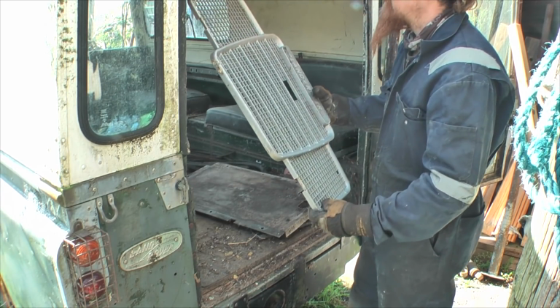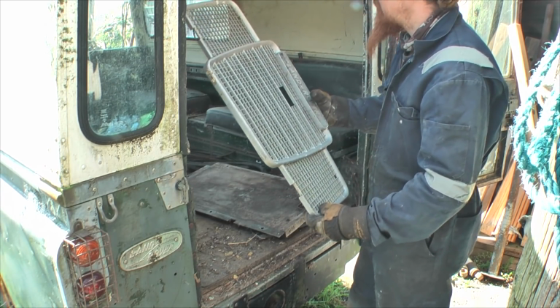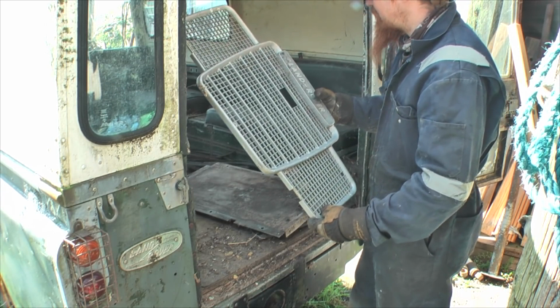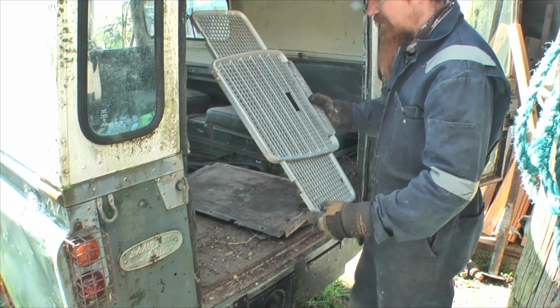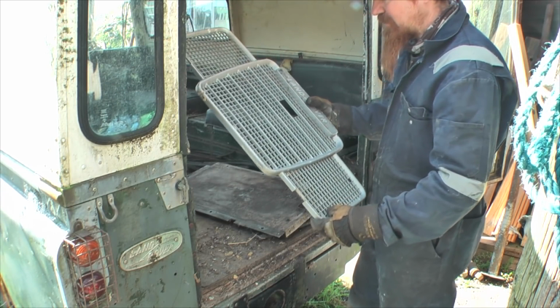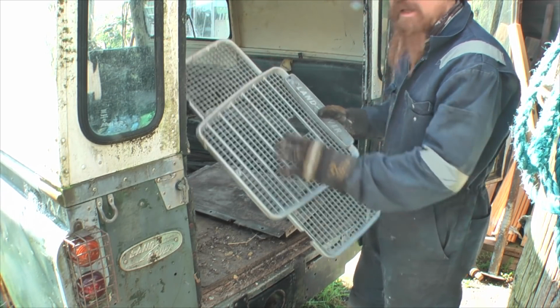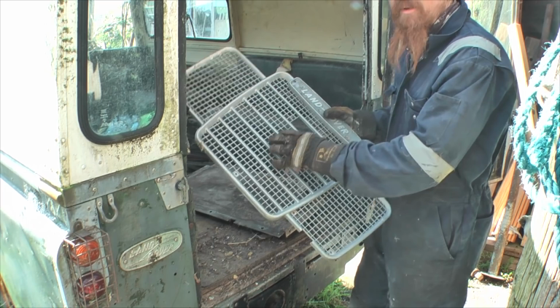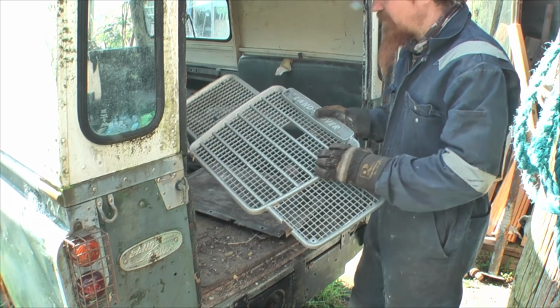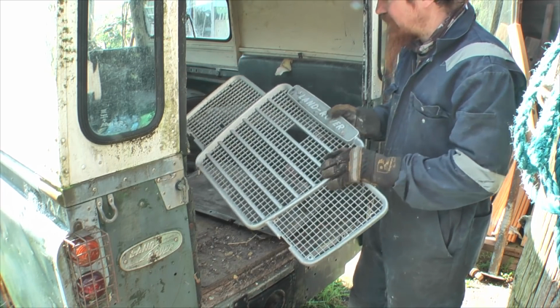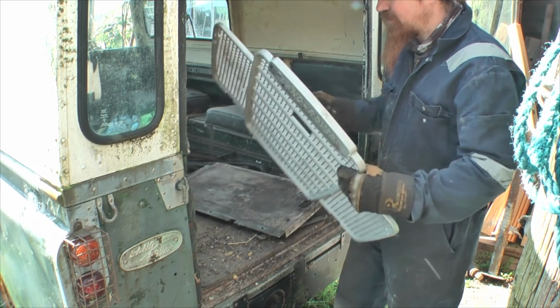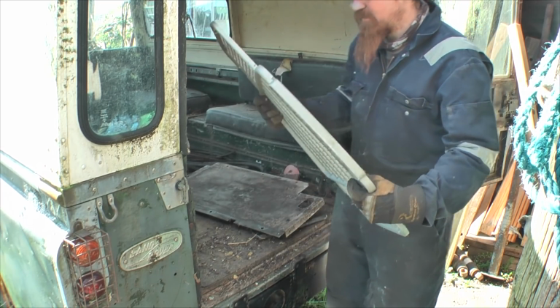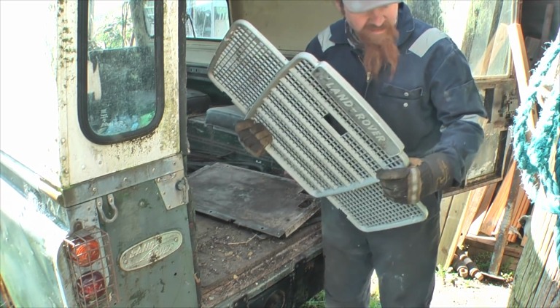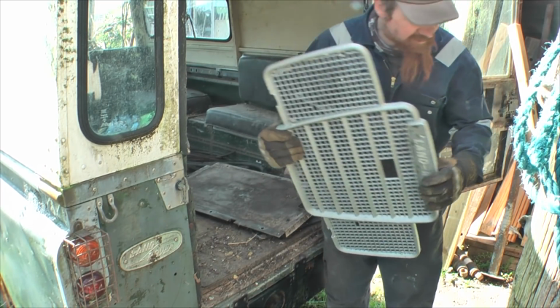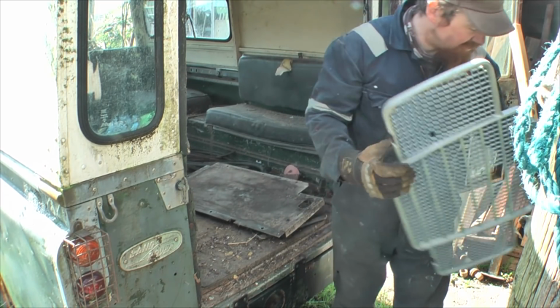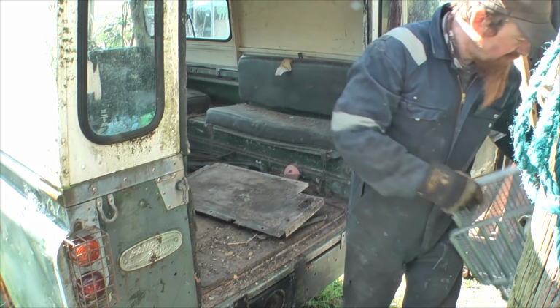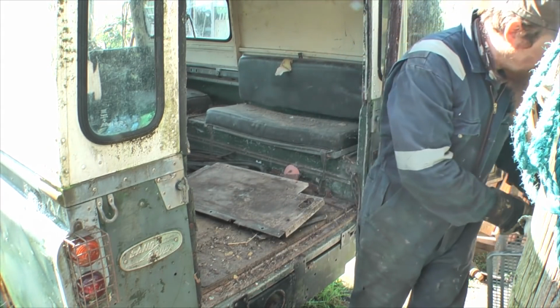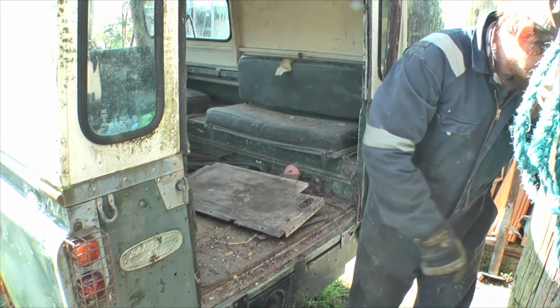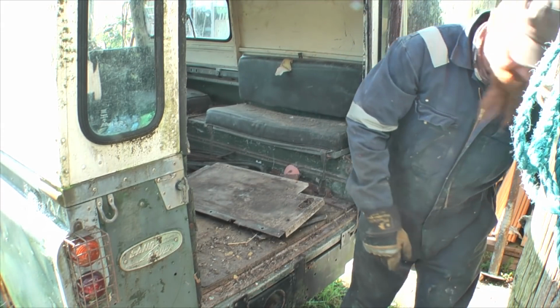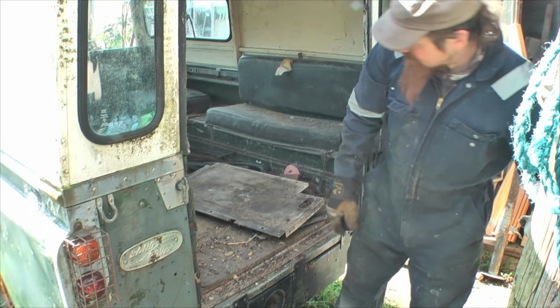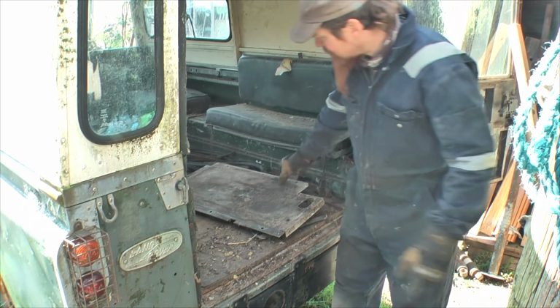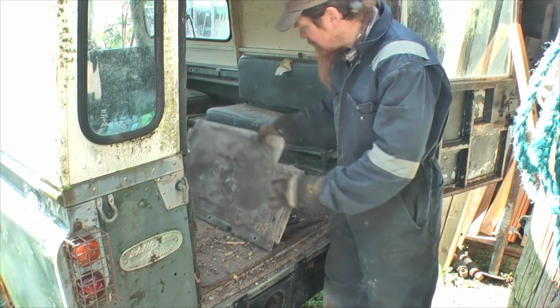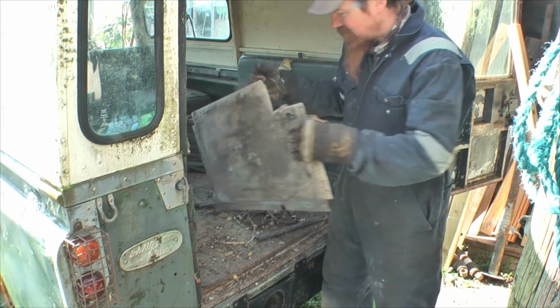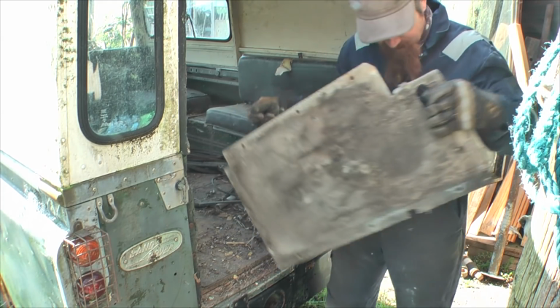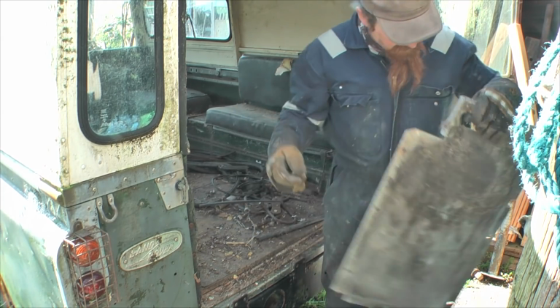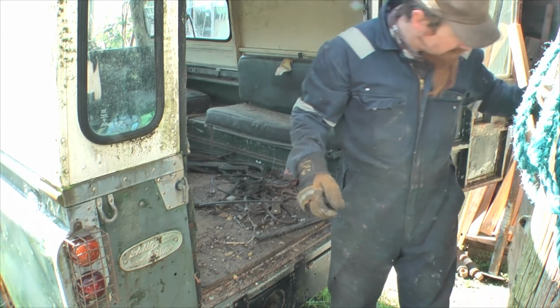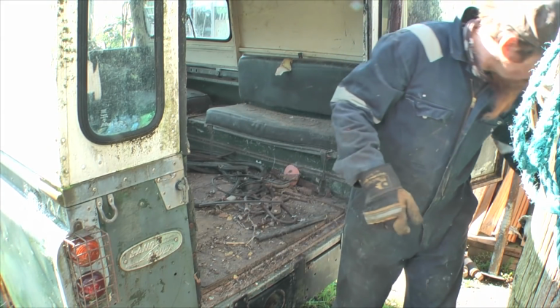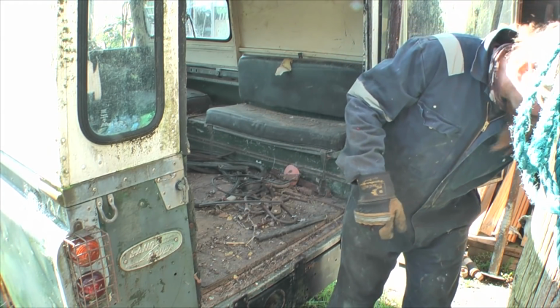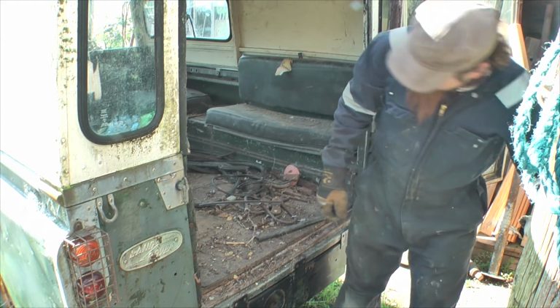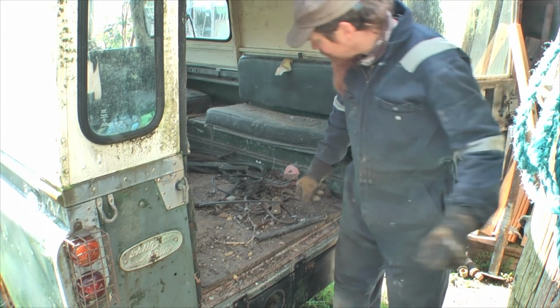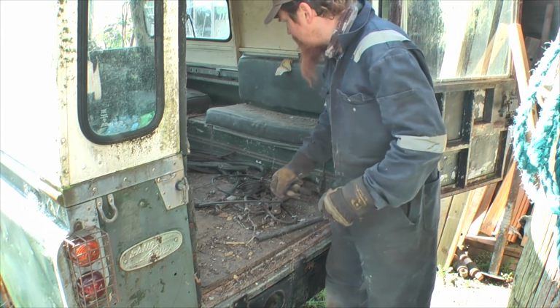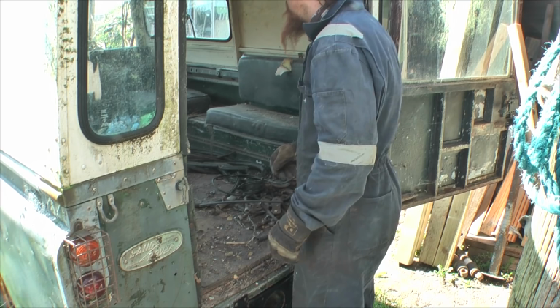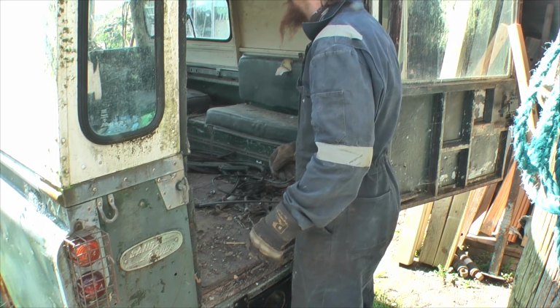The grill's not in great shape. I think I'll make a grill for it - I don't like these plastic ones. Bit more floral. Not a useful window. That'll do for now.